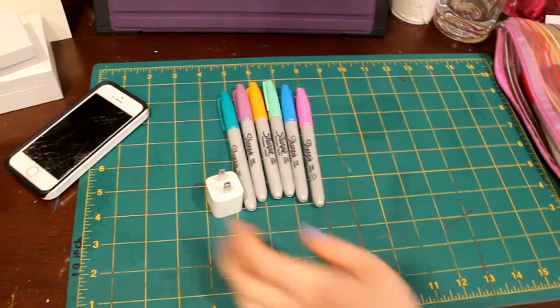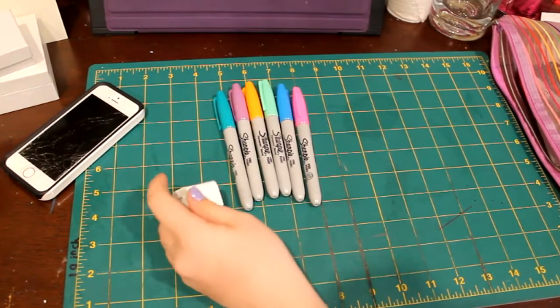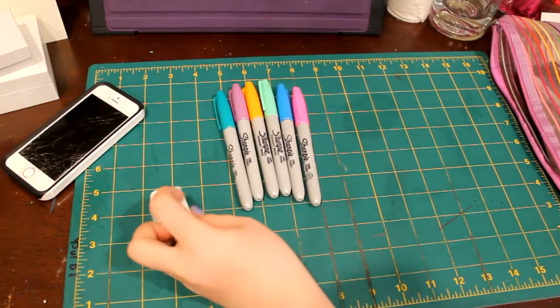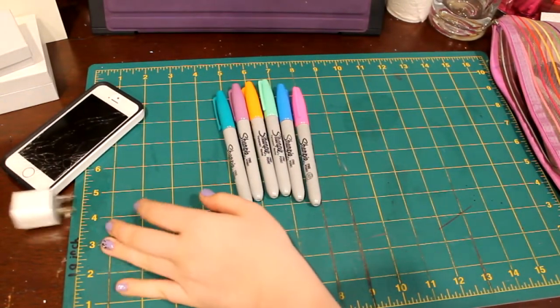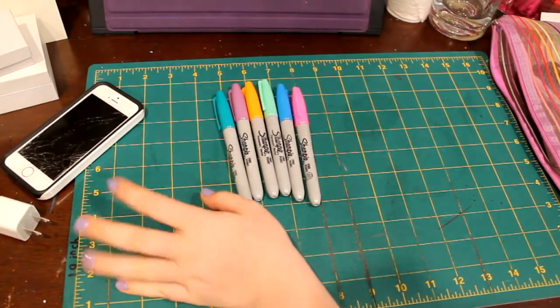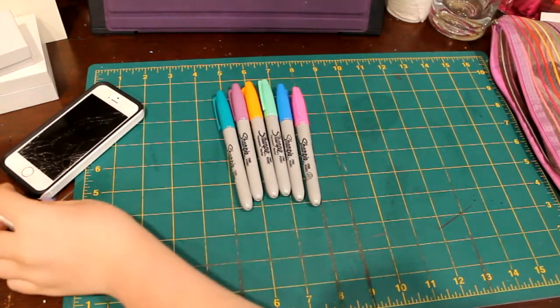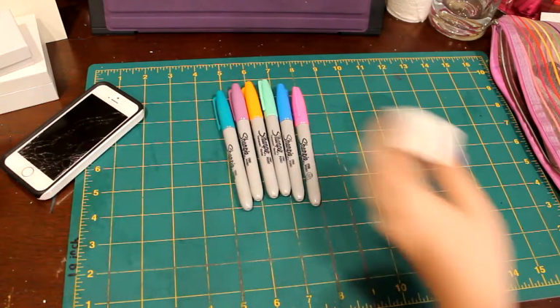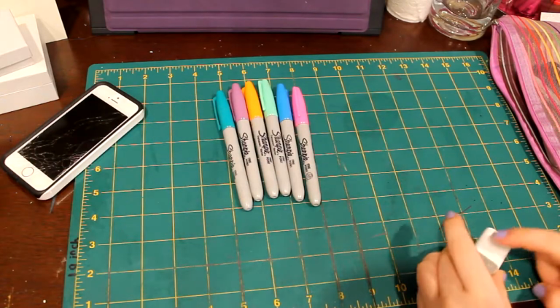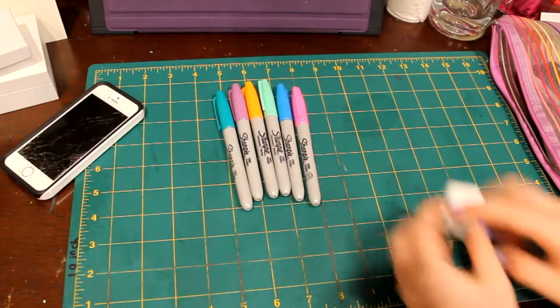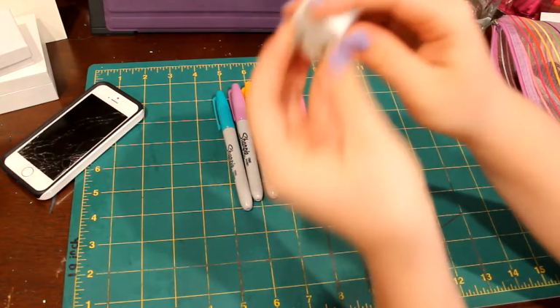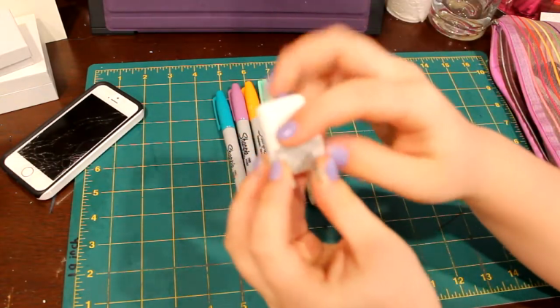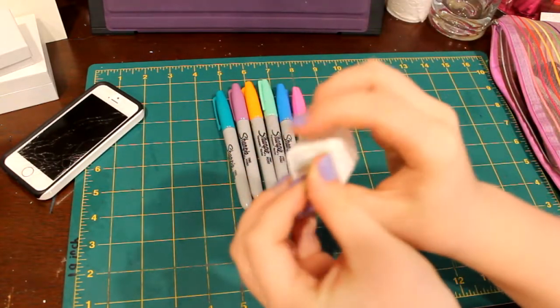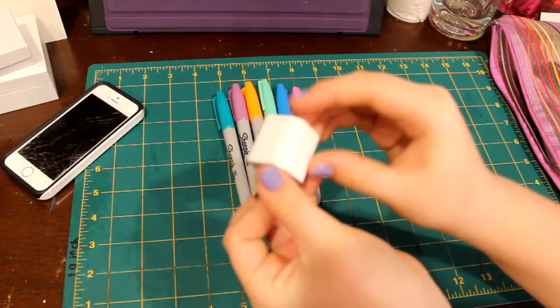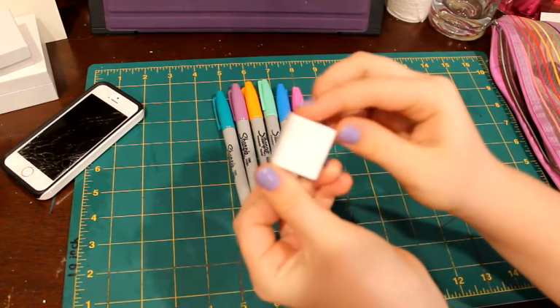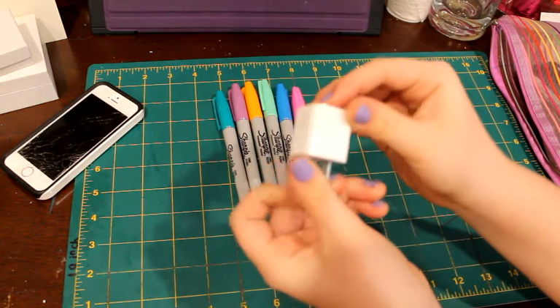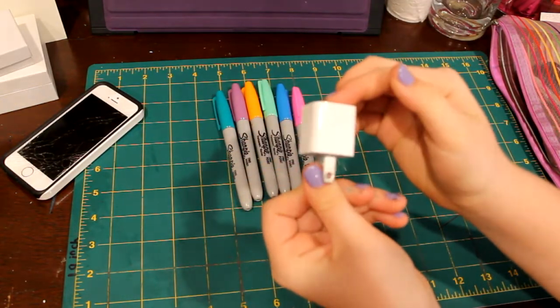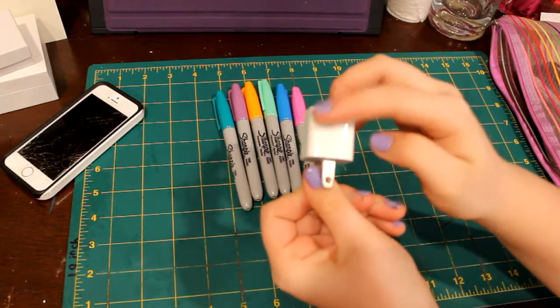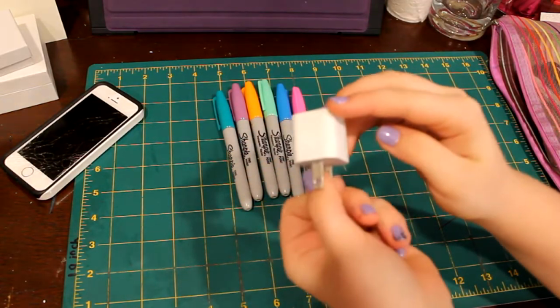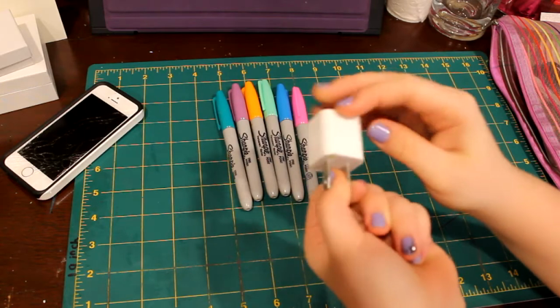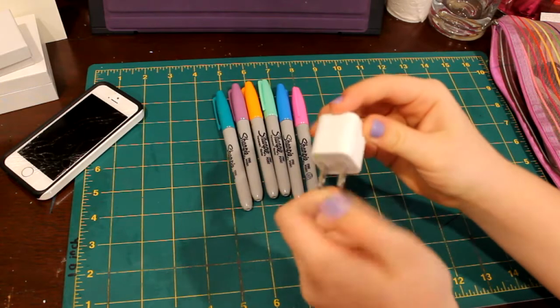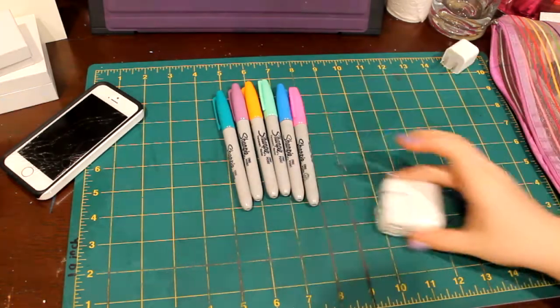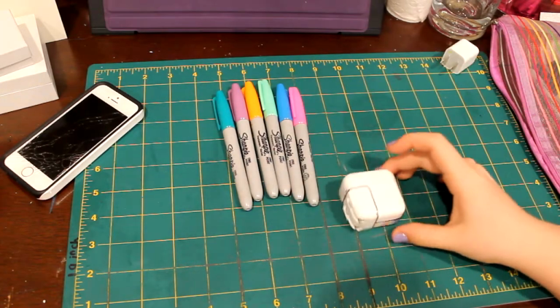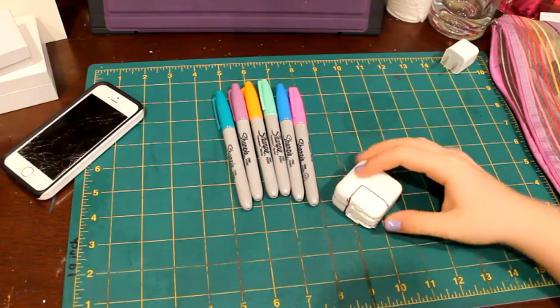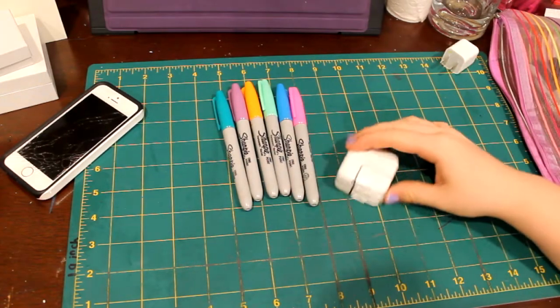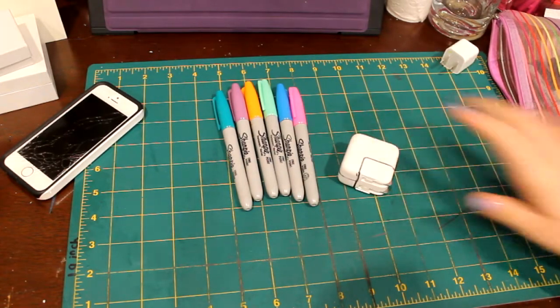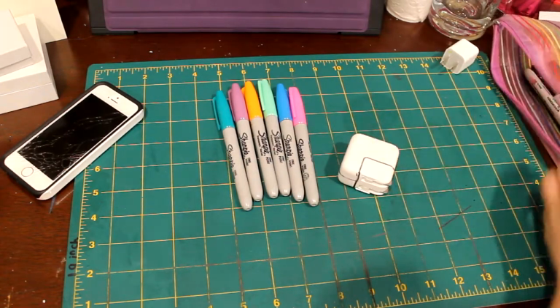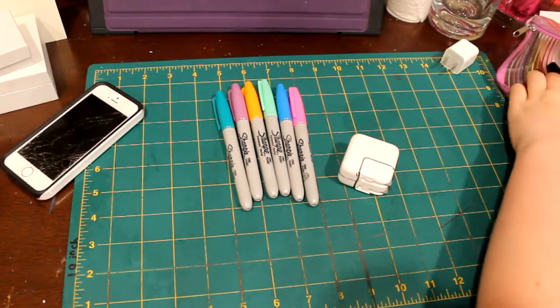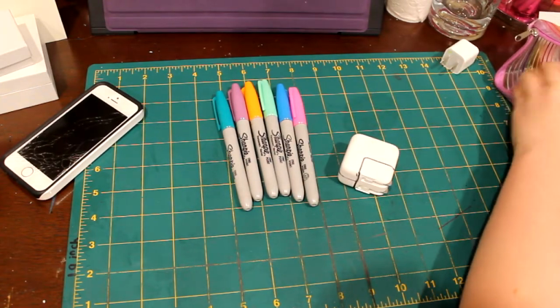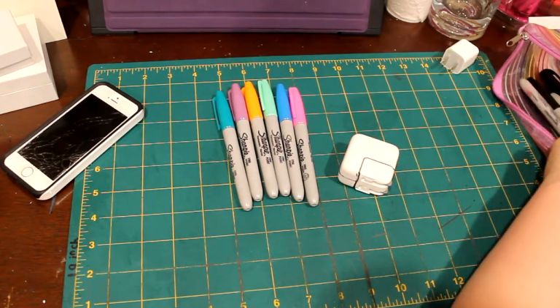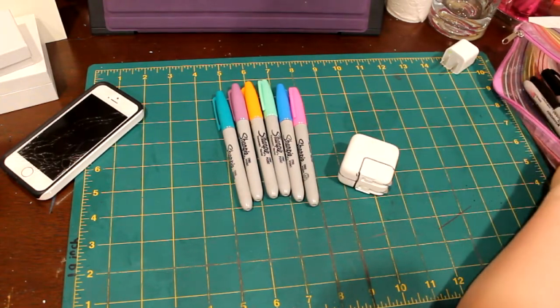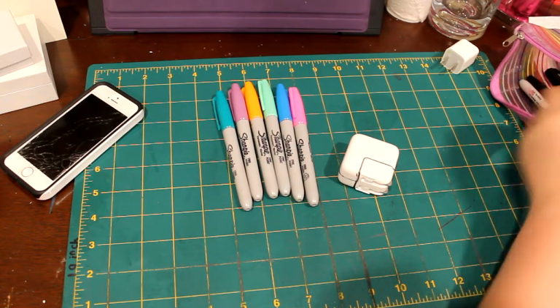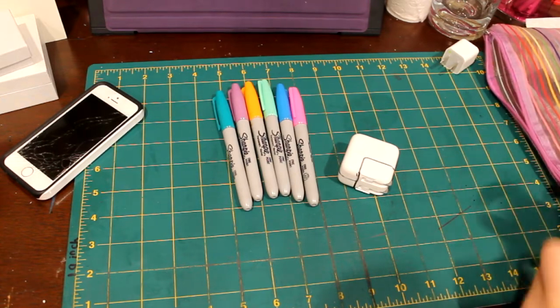The first step to decorating your iPhone charger is to draw an outline of all the sides of your charger with a black sharpie. This is obviously an optional step, but it makes coloring the rest of the charger much easier.